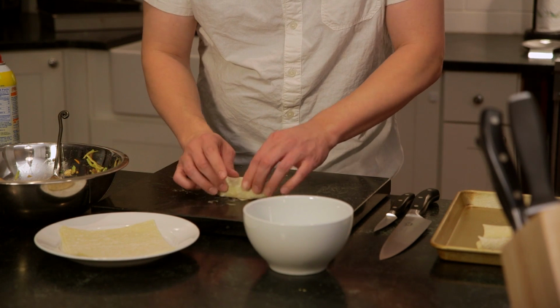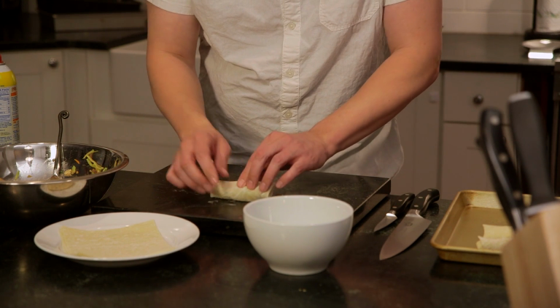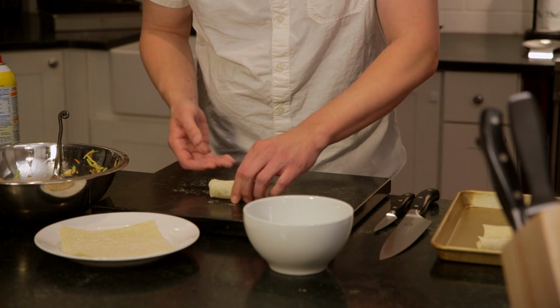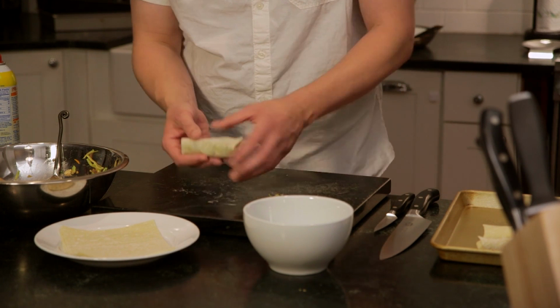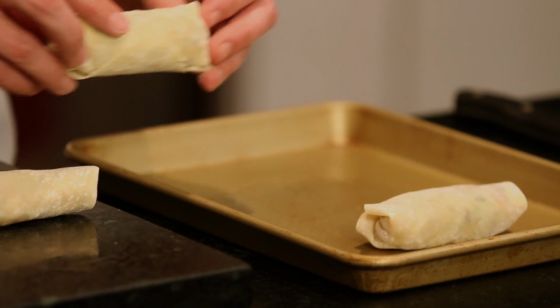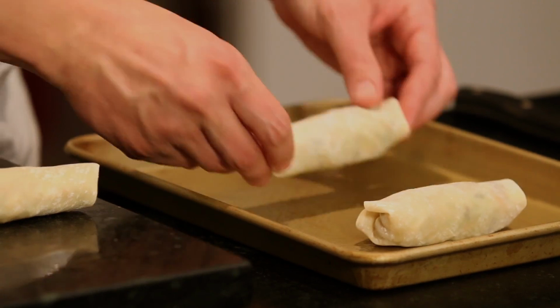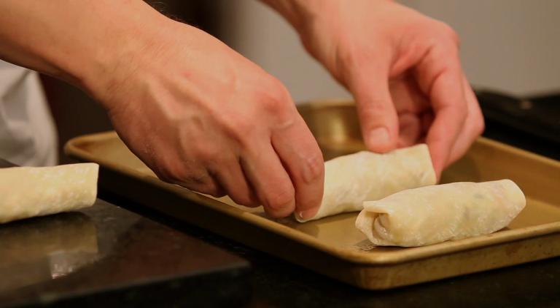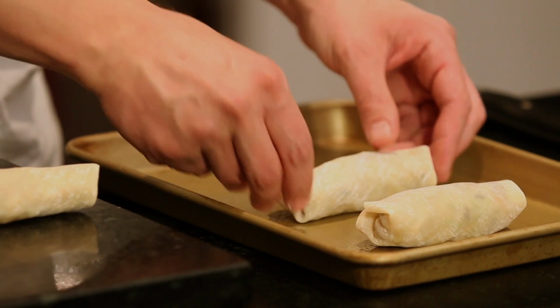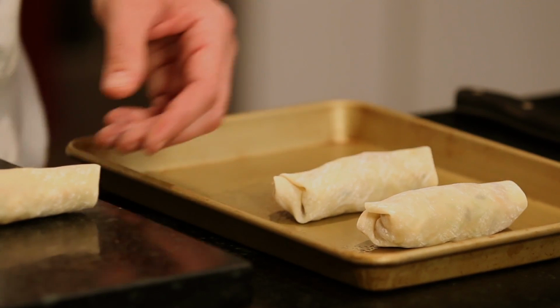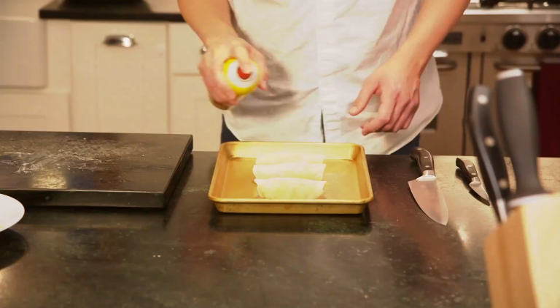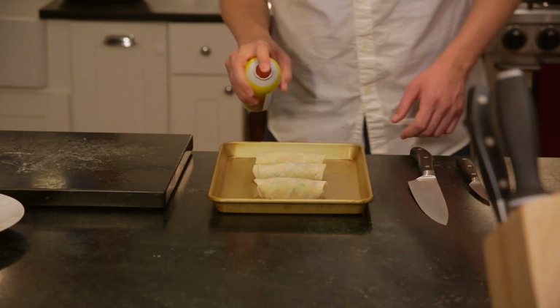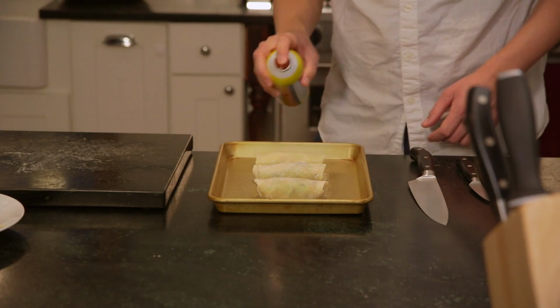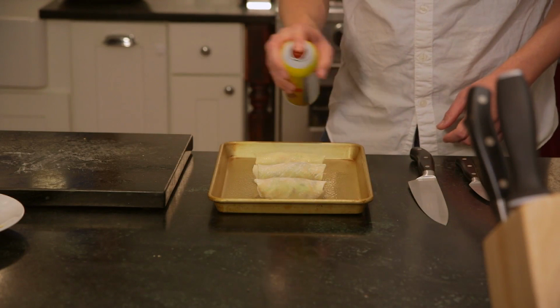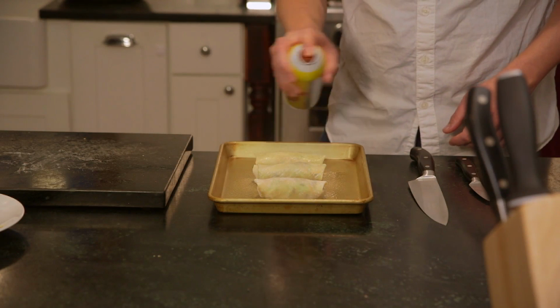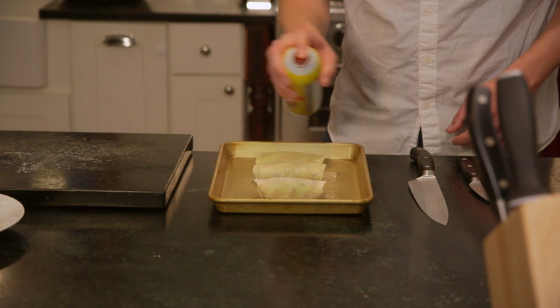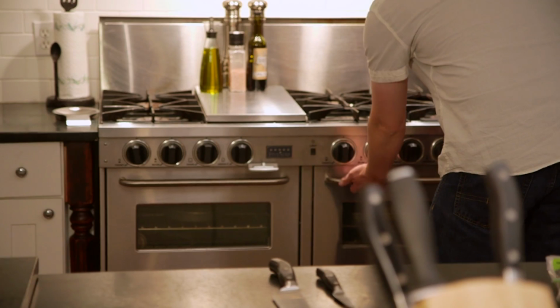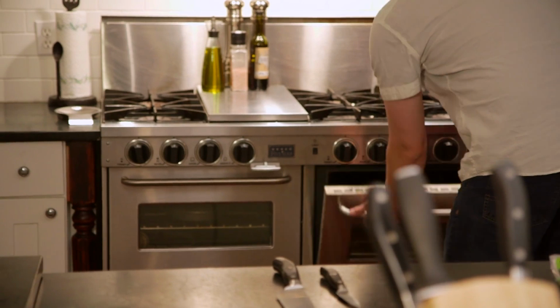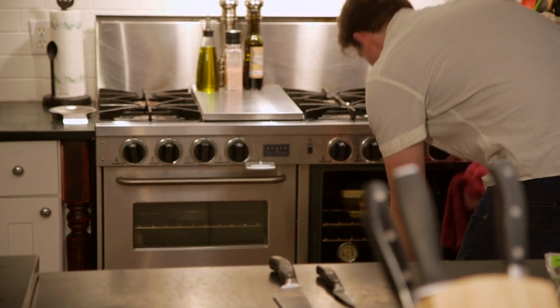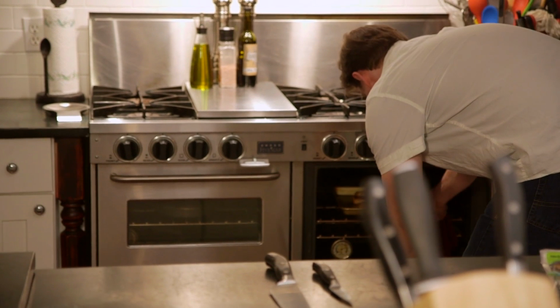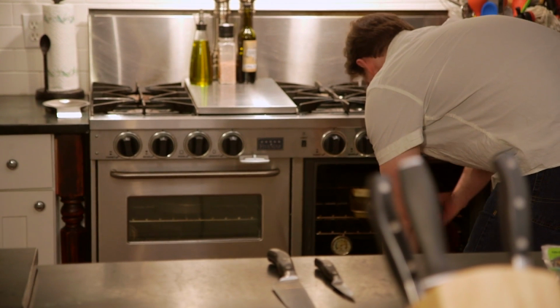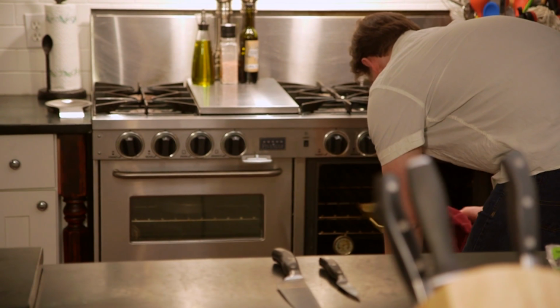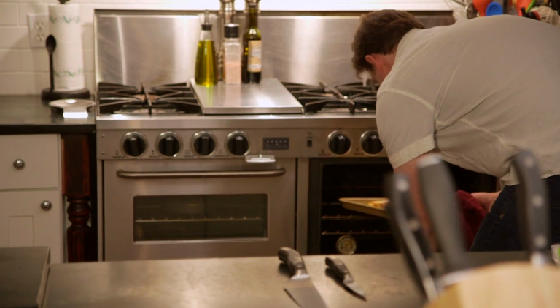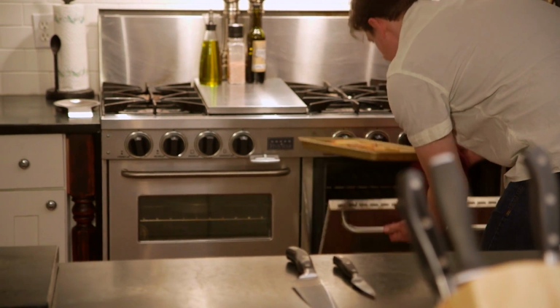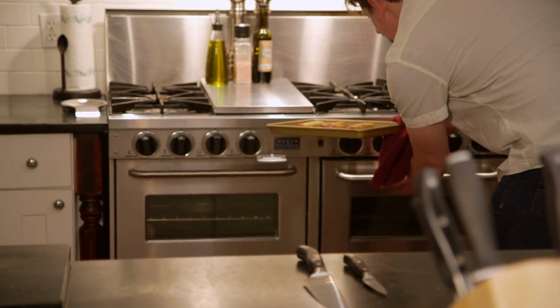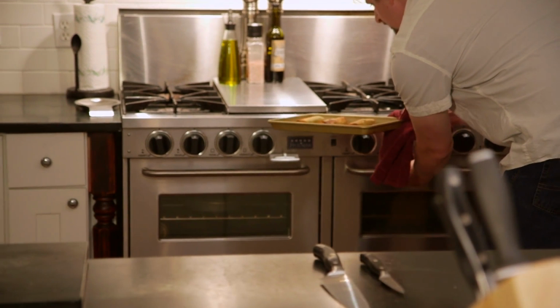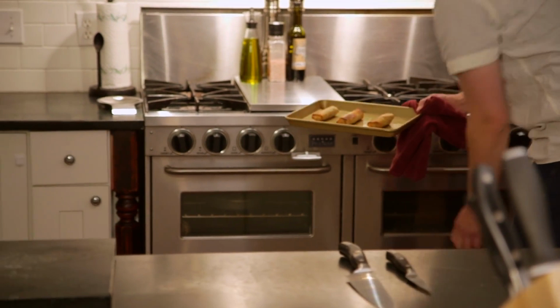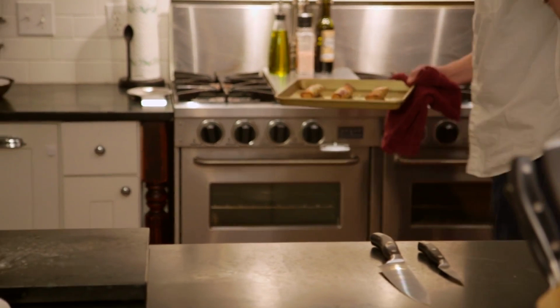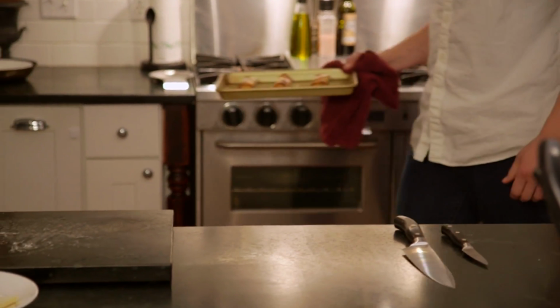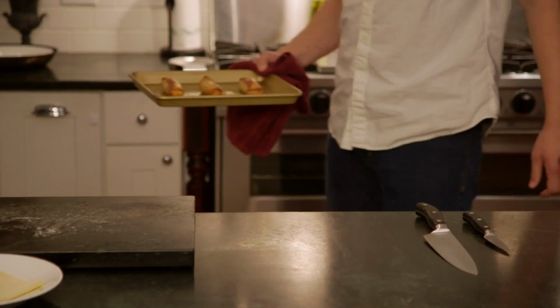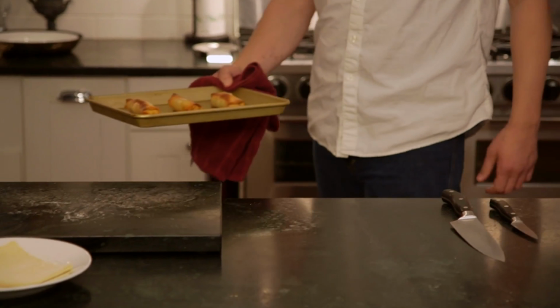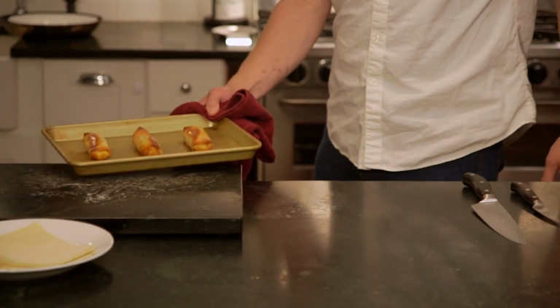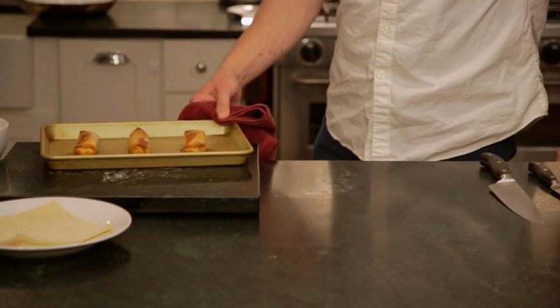Coat a baking pan with cooking spray and arrange your egg rolls seam side down. Spray the tops of the egg rolls with a second layer of spray, and on the top rack bake them for 10 minutes, flip them, bake for an additional 10 minutes, and make sure your turkey reaches 165 degrees.